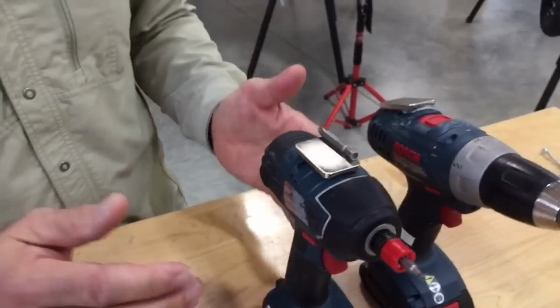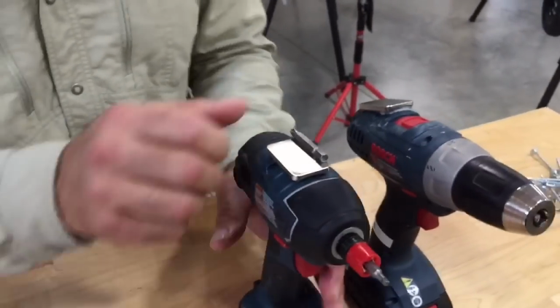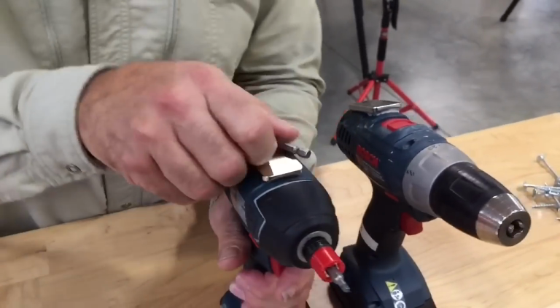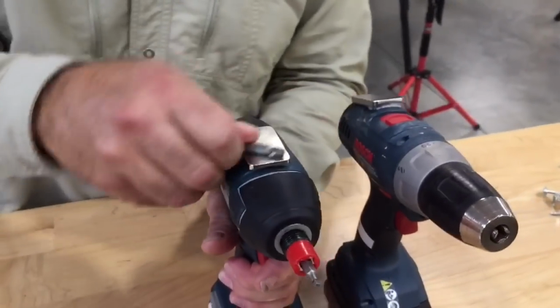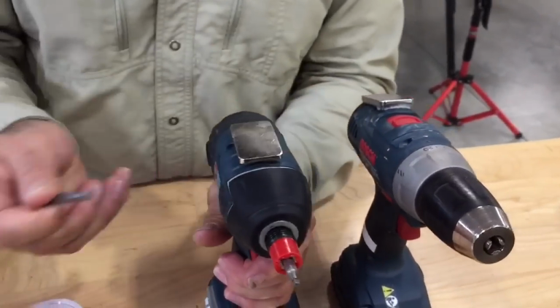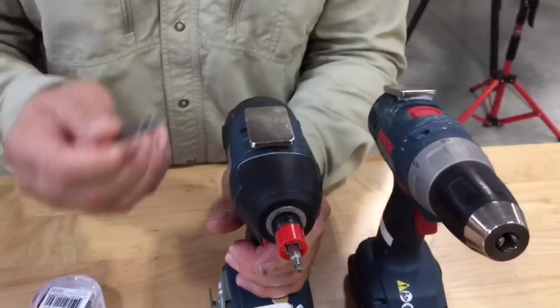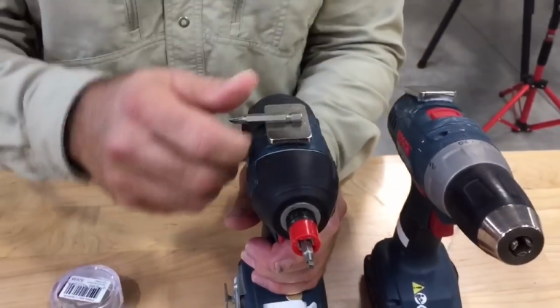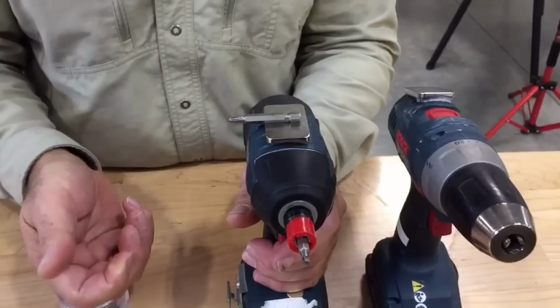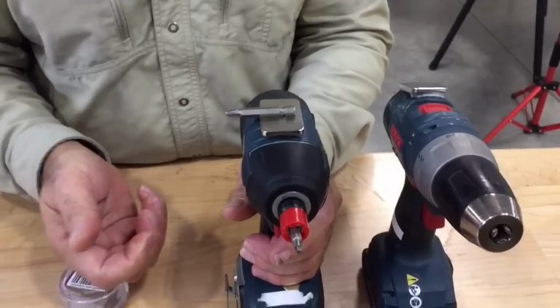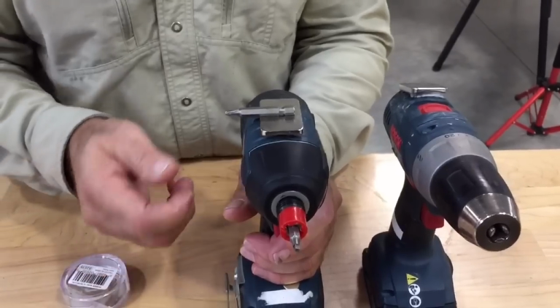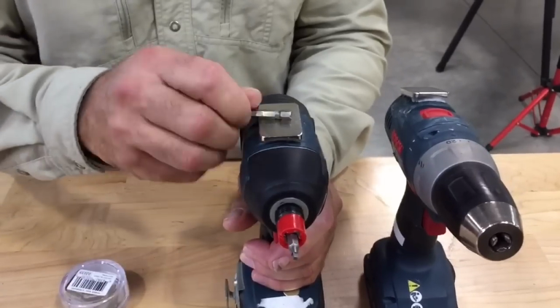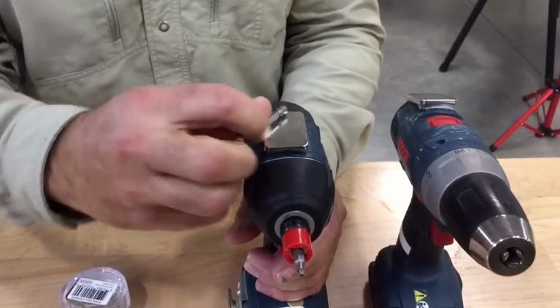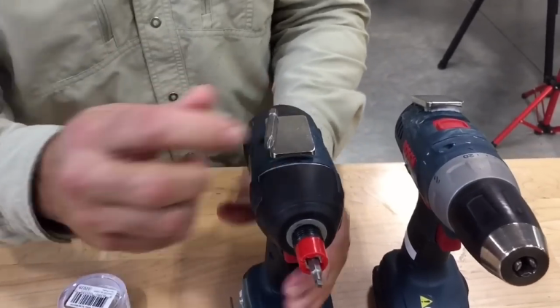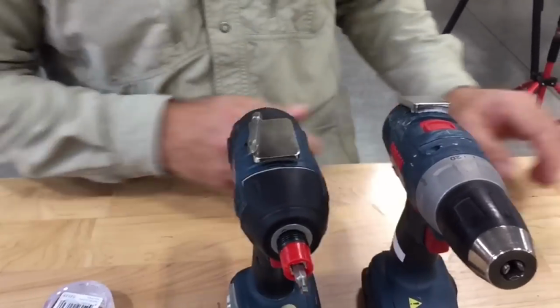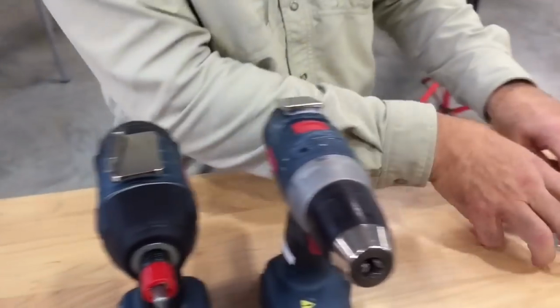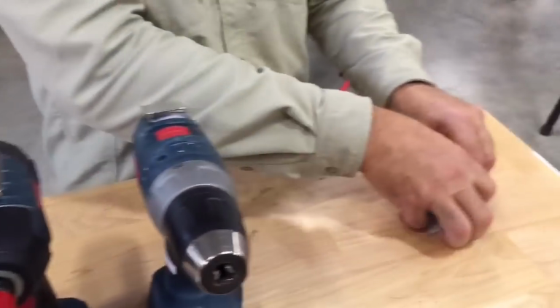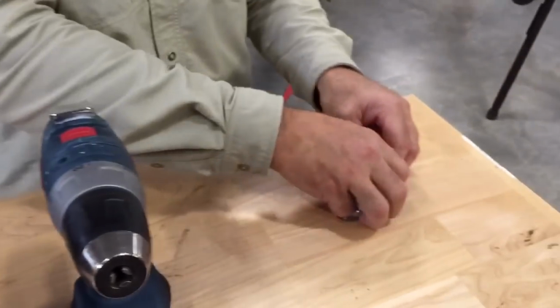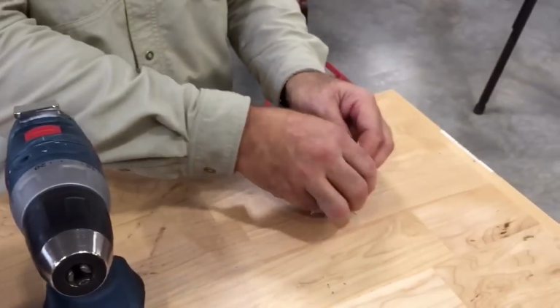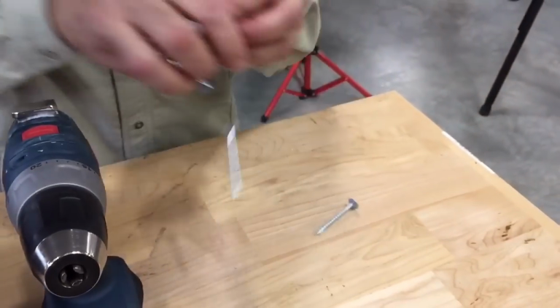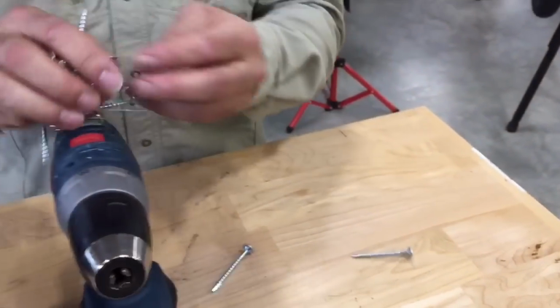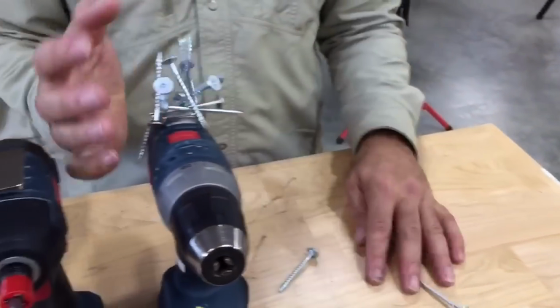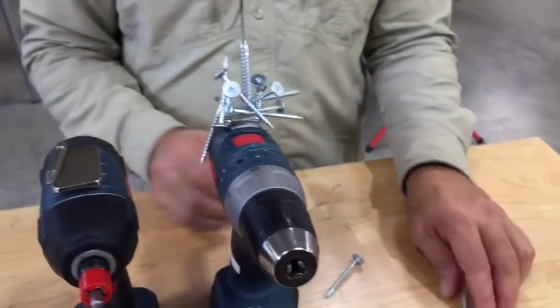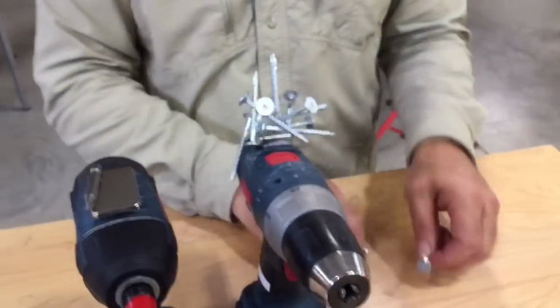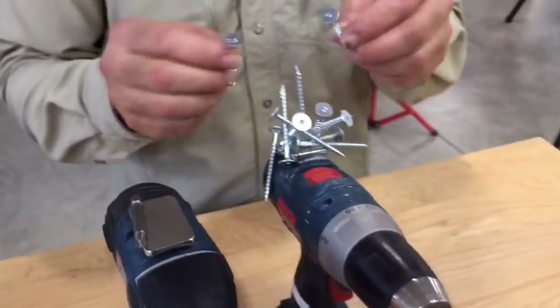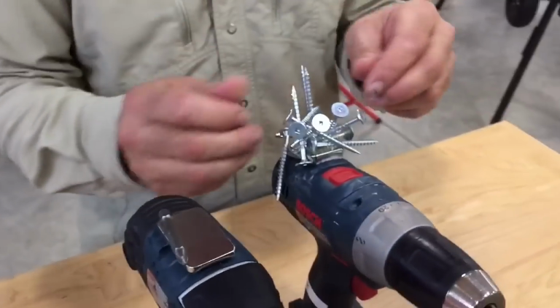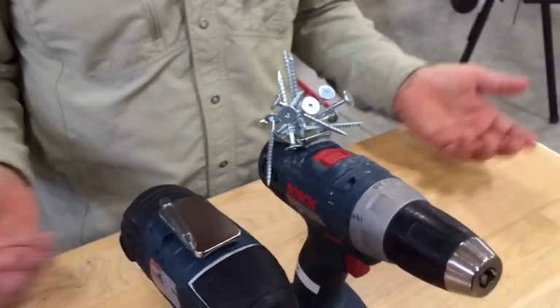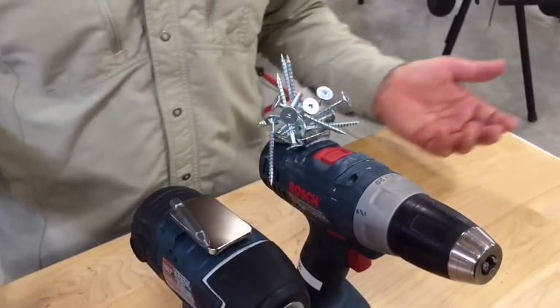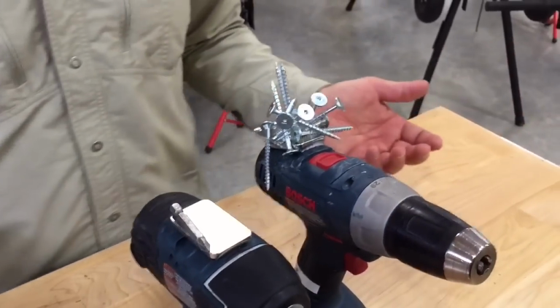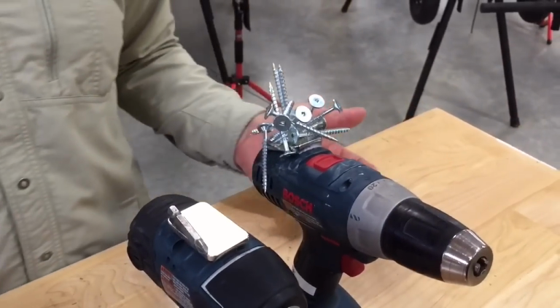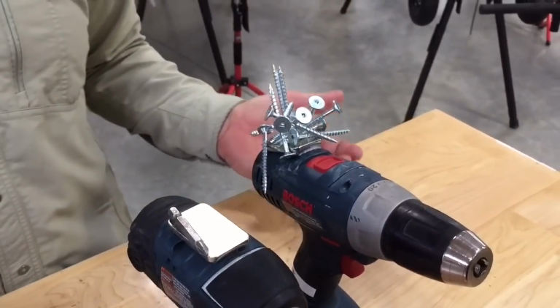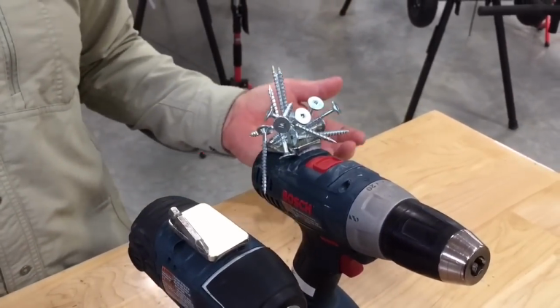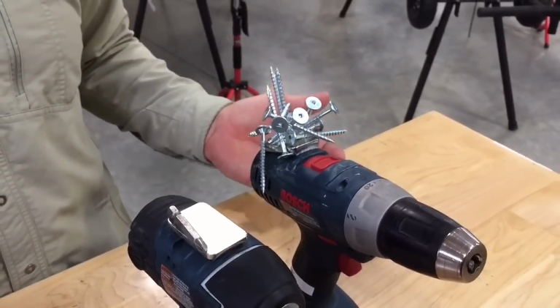The reason why it's such a great product is because number one, you can keep your tips on top of there, you can keep drill bits on top of there, or you can put a whole bunch of screws on top of there because the thing is so ridiculously powerful, it's crazy.